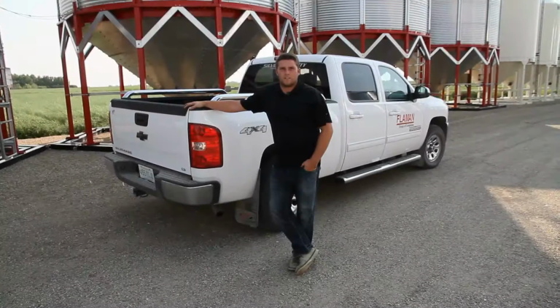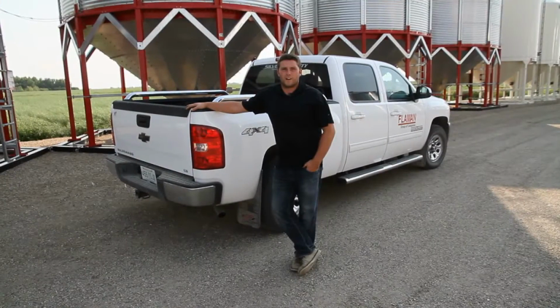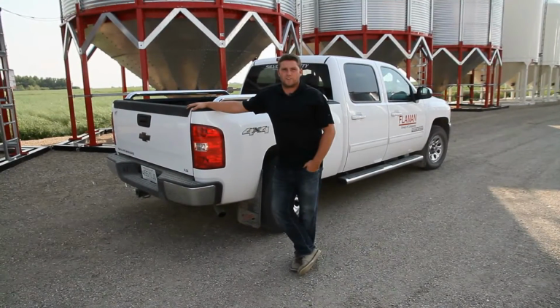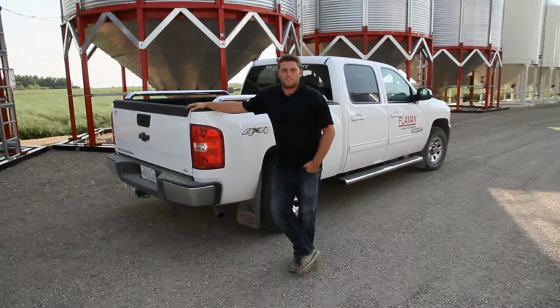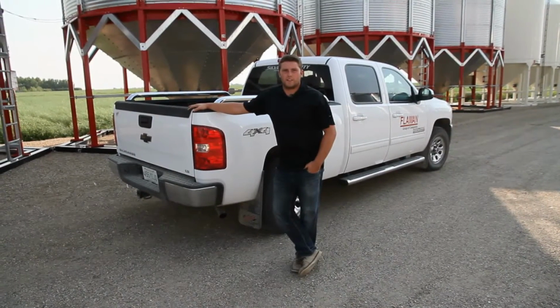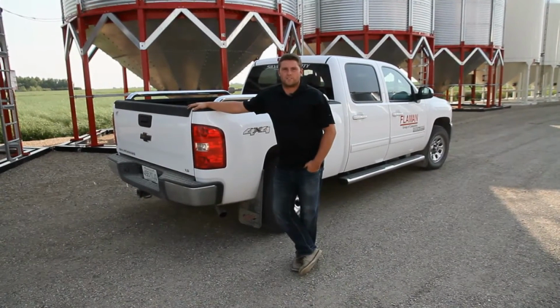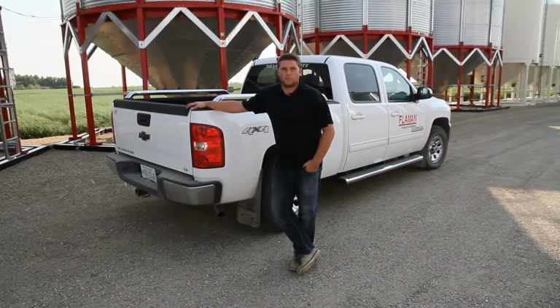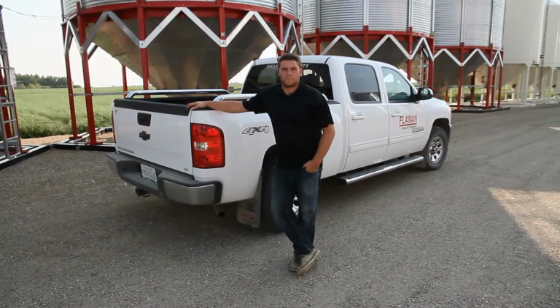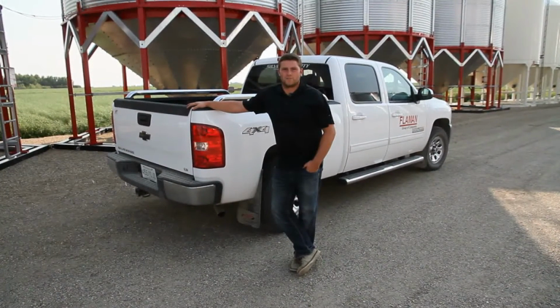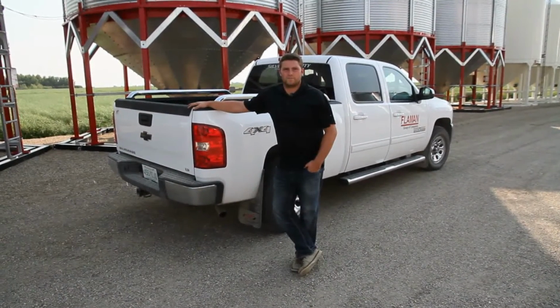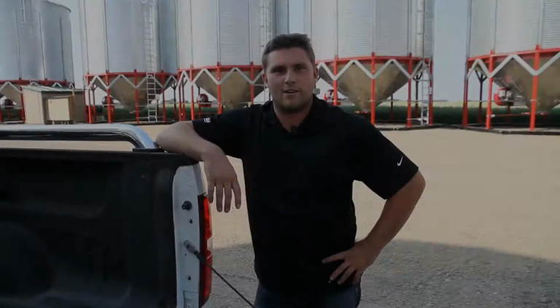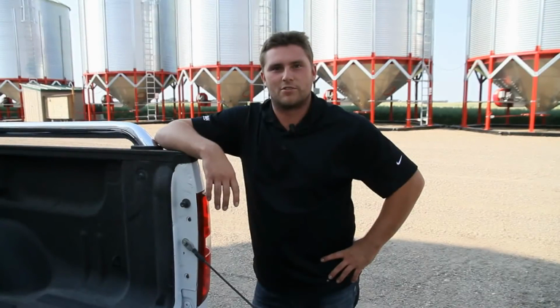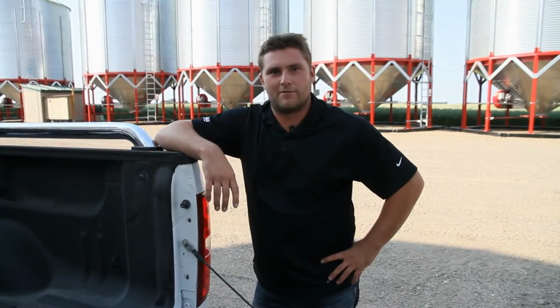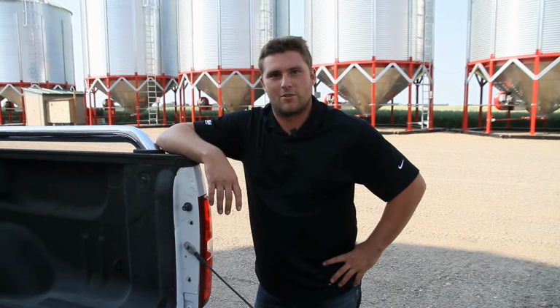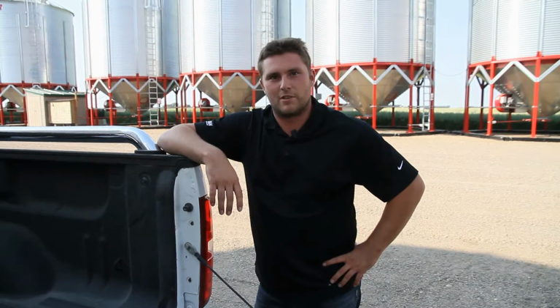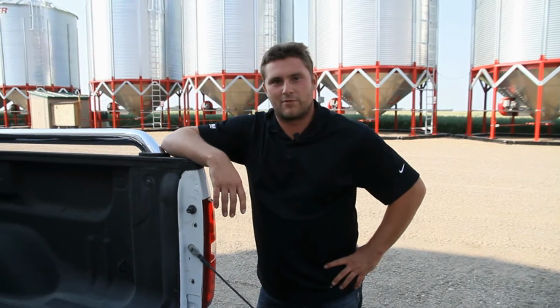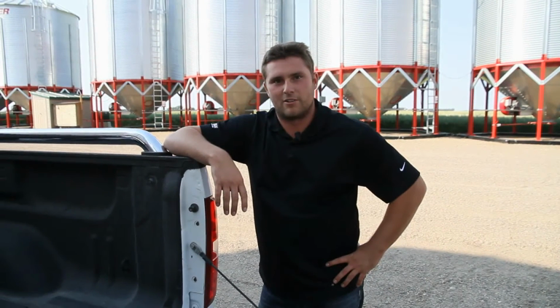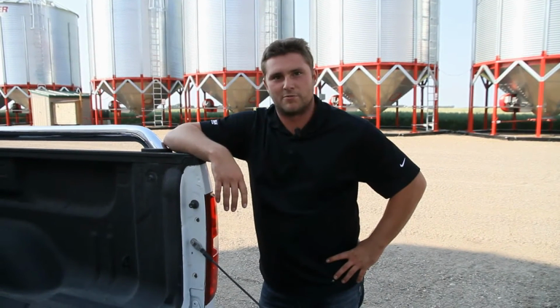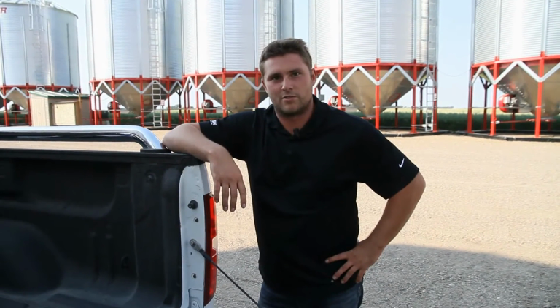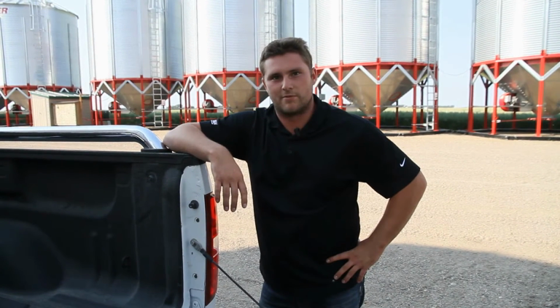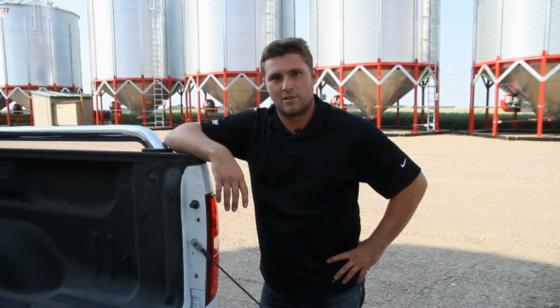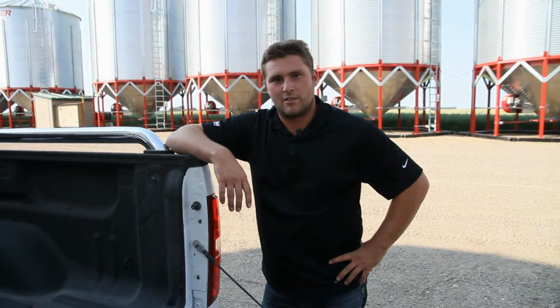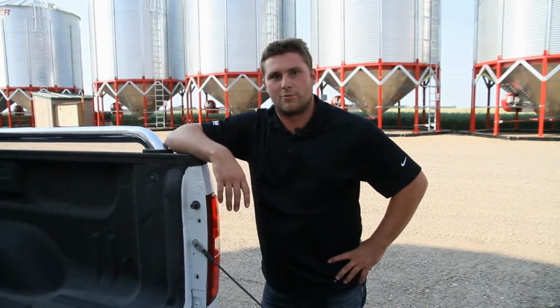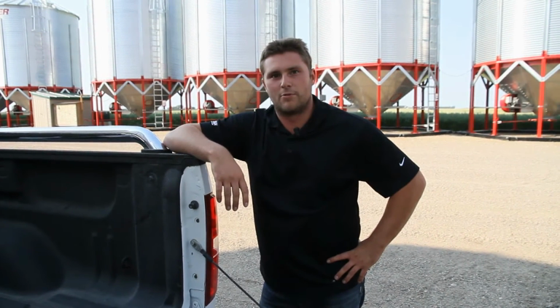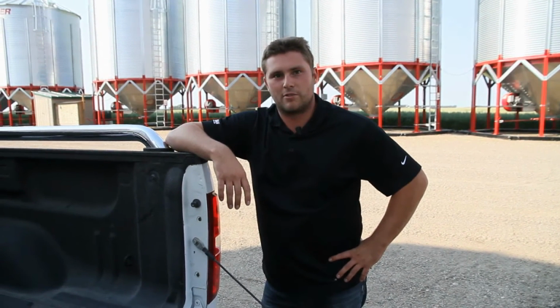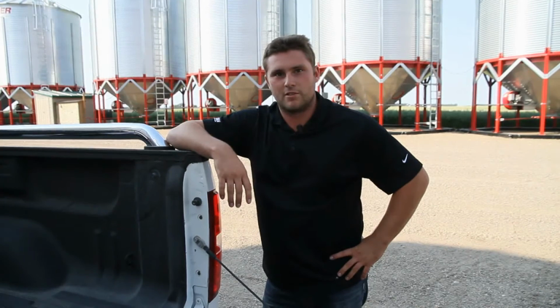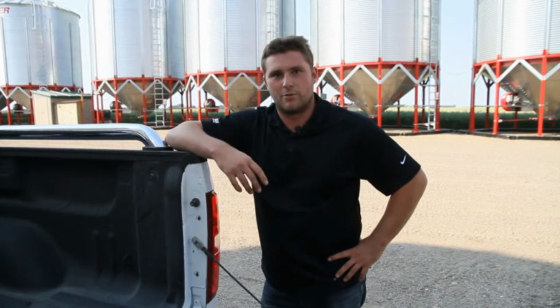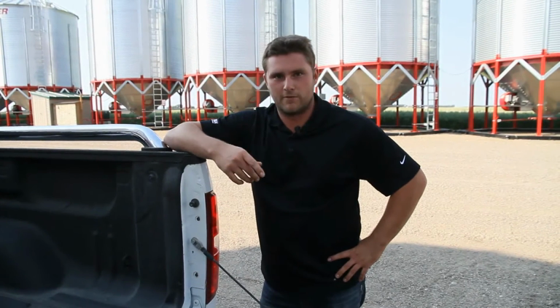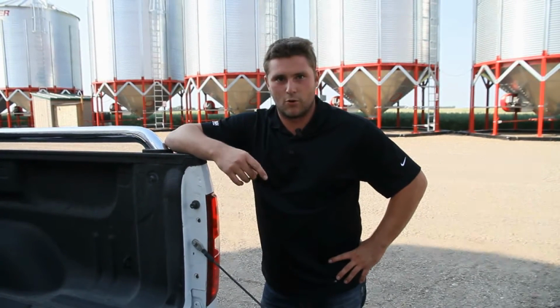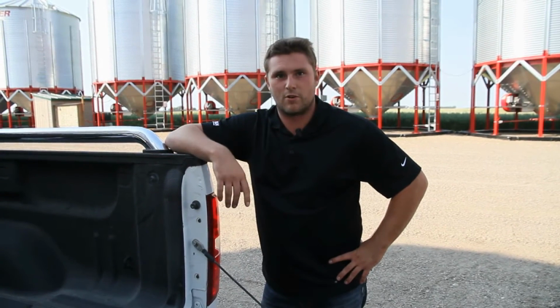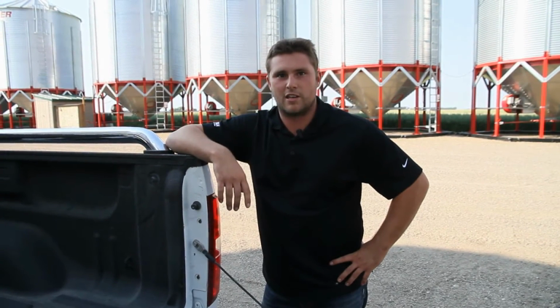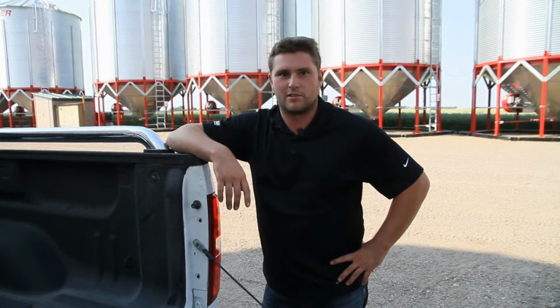Hi, I'm Ryan Jarvis, and today we're going to talk to you about OP systems. For over 25 years, OP has been providing grain management solutions to farmers. They started with thermocouple cables, and they moved to the OP Stormax cables recently.